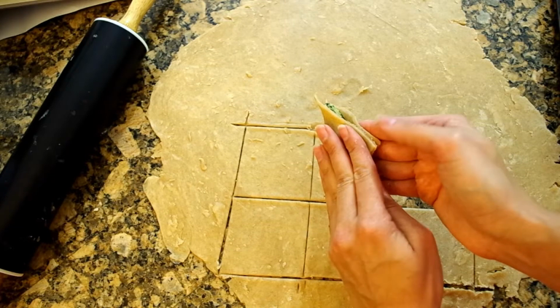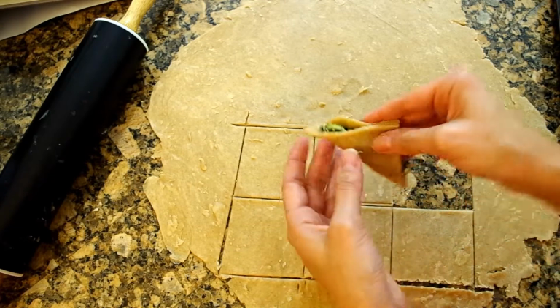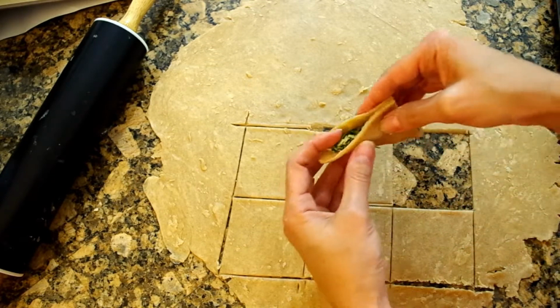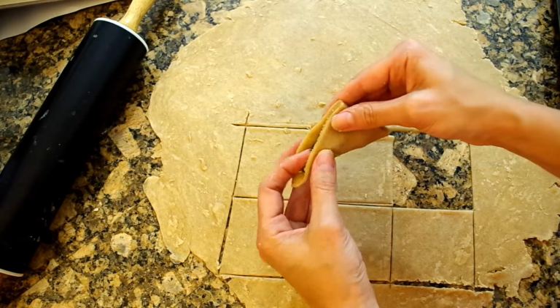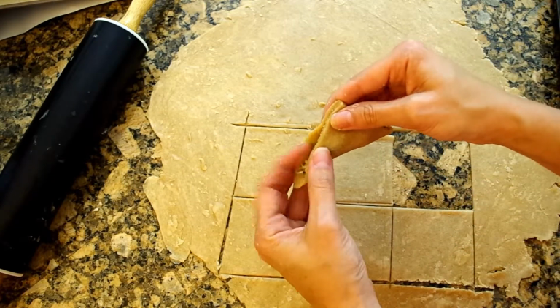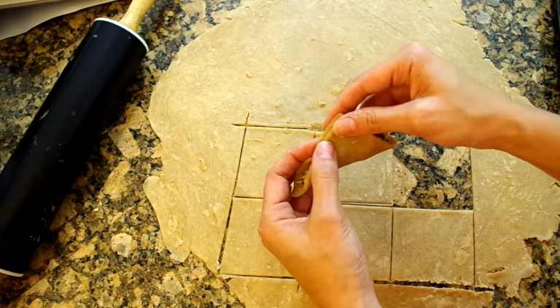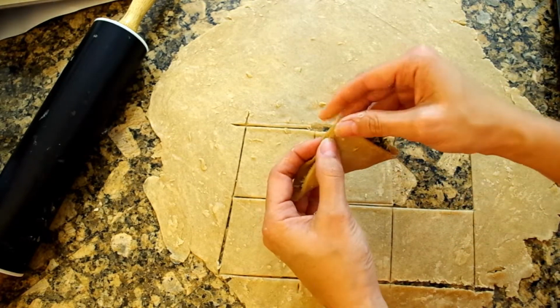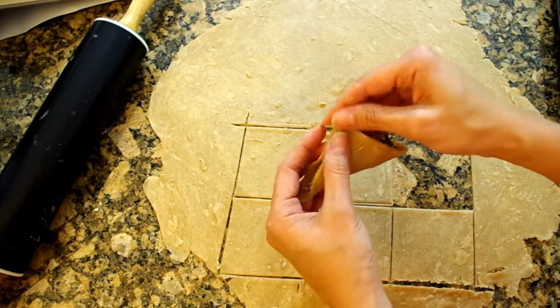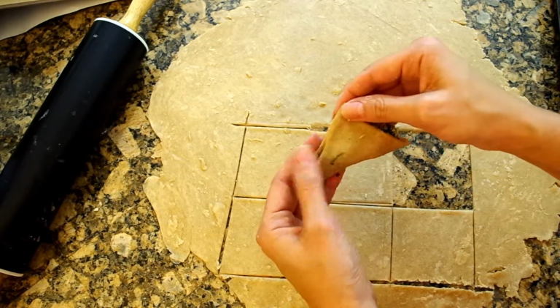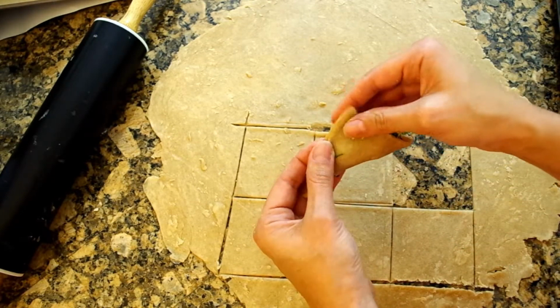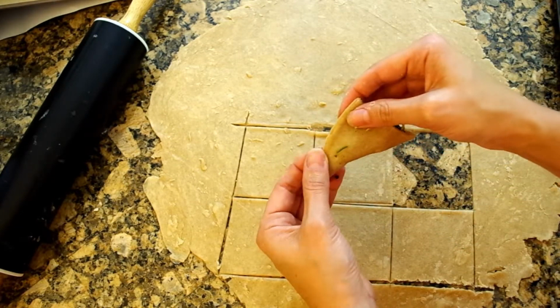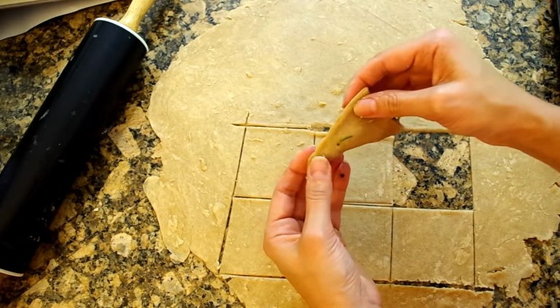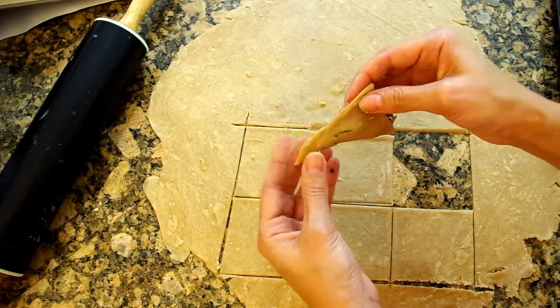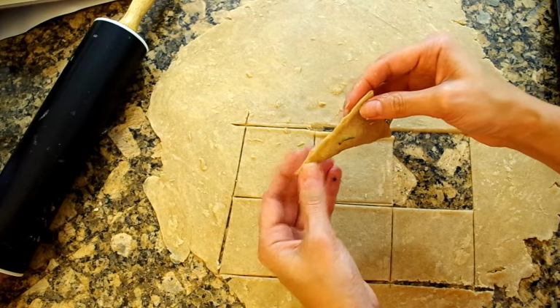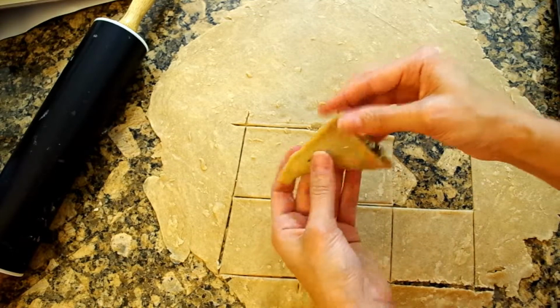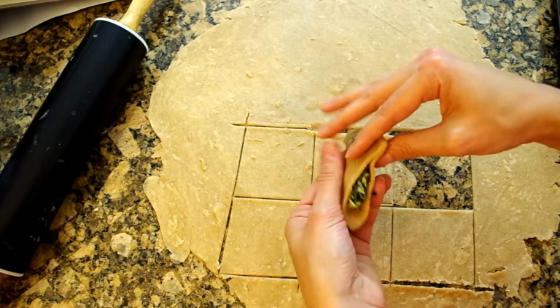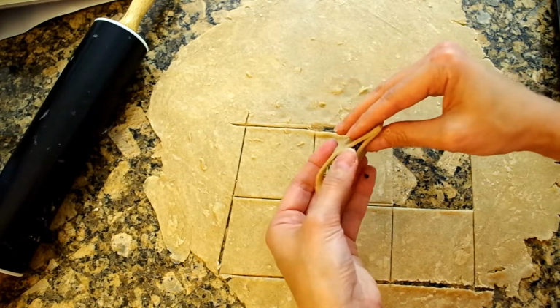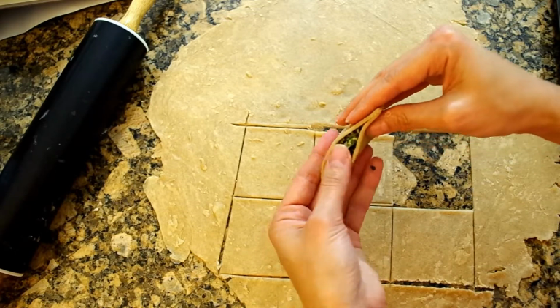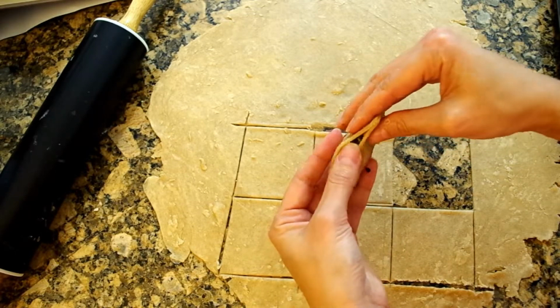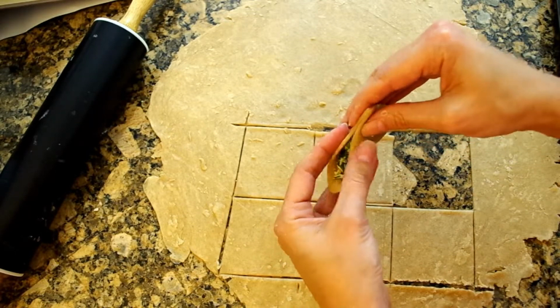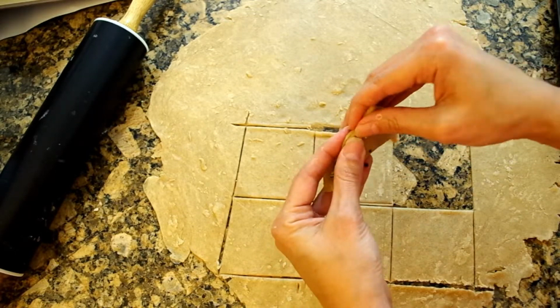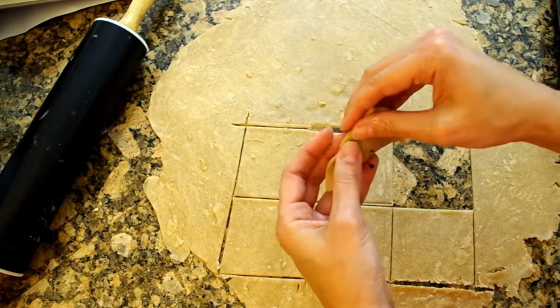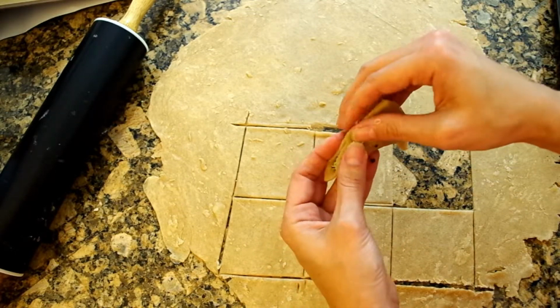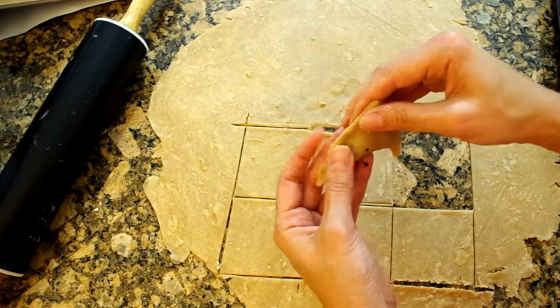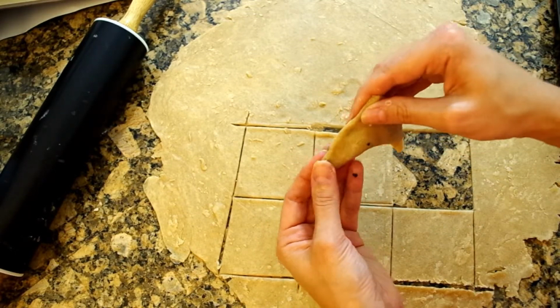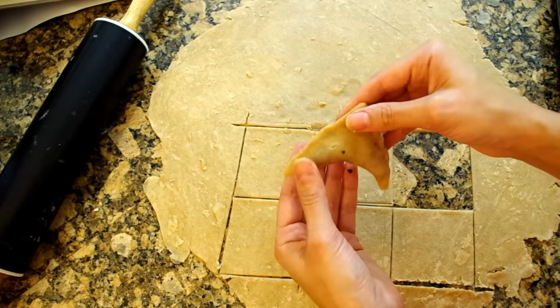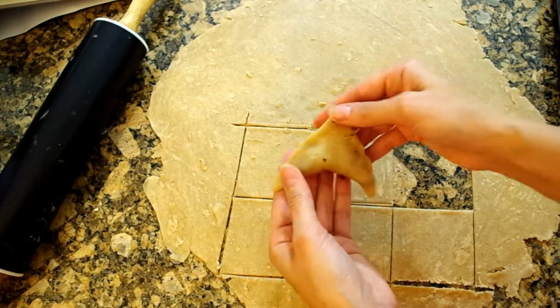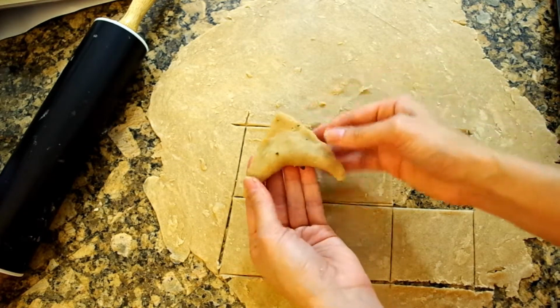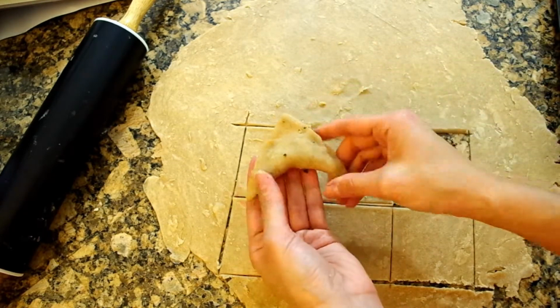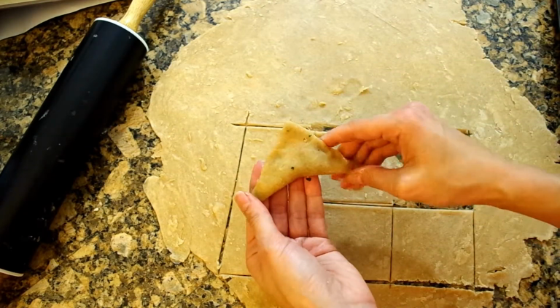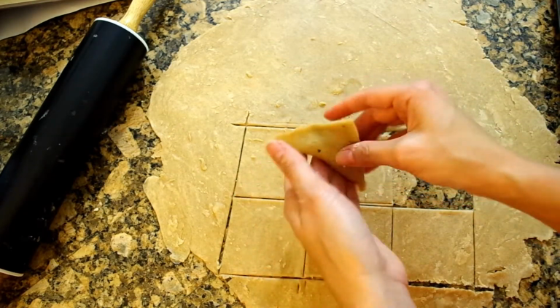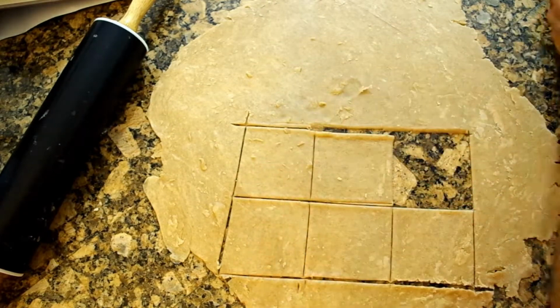The dough is really easy to work with, so that's not really the issue here. It's just getting the shape right and getting comfortable with literally making your turnovers. This is probably the most time-consuming part of the recipe.